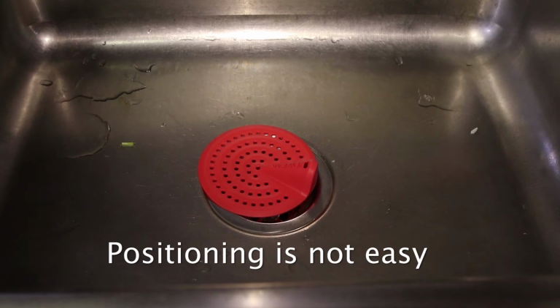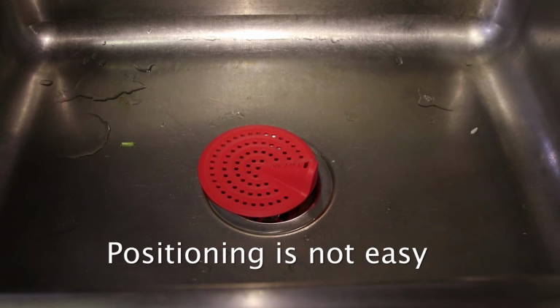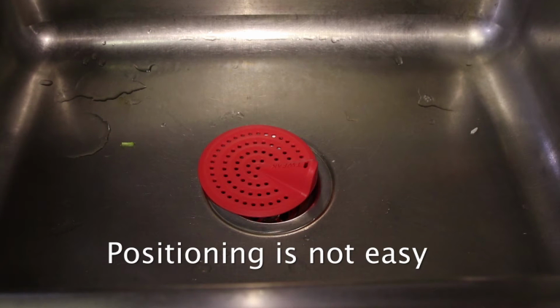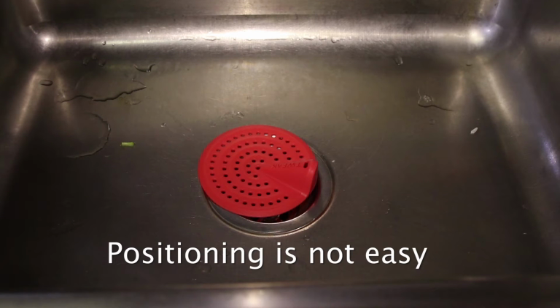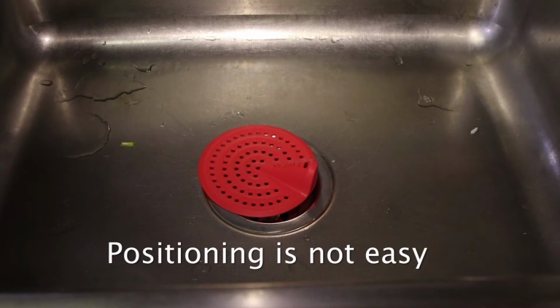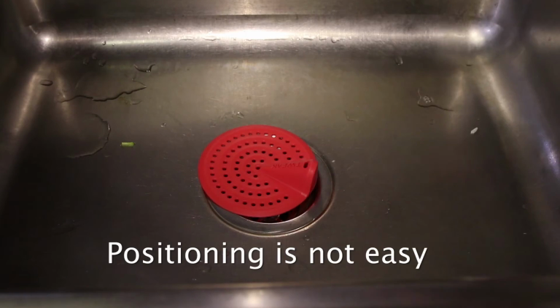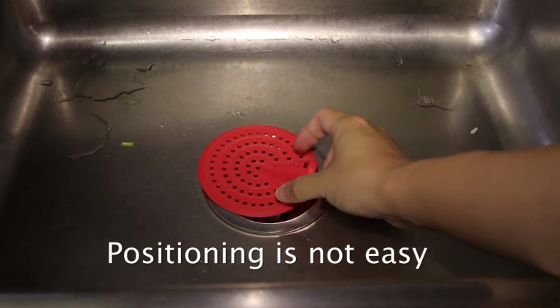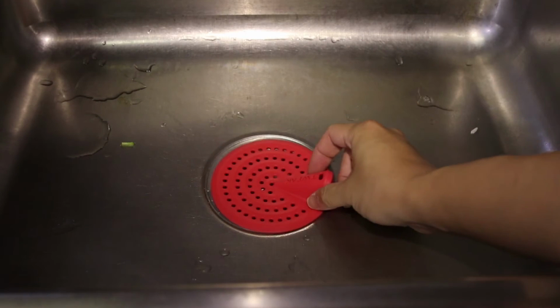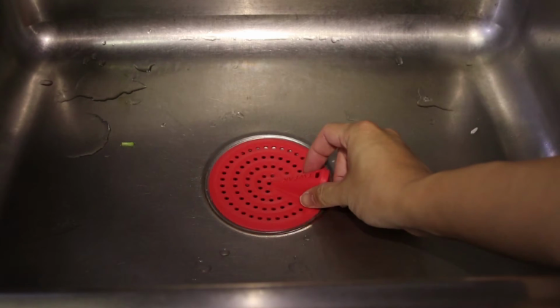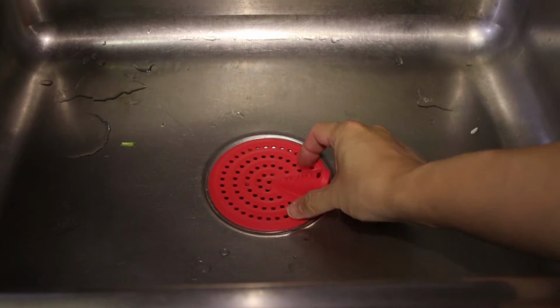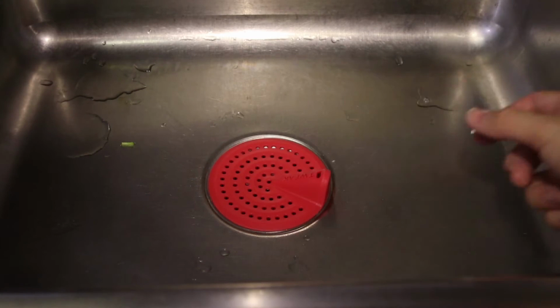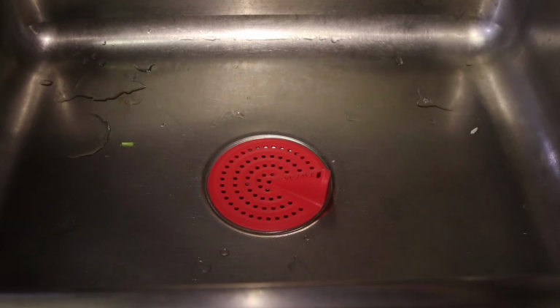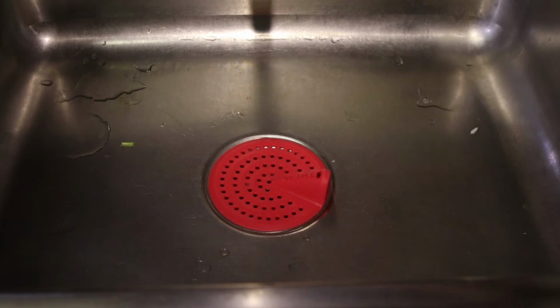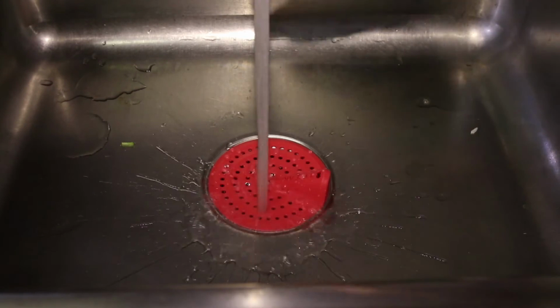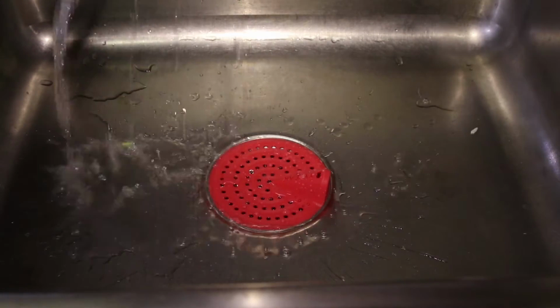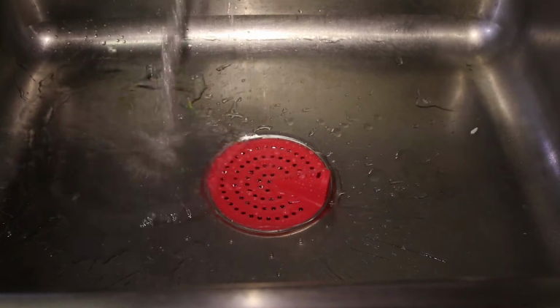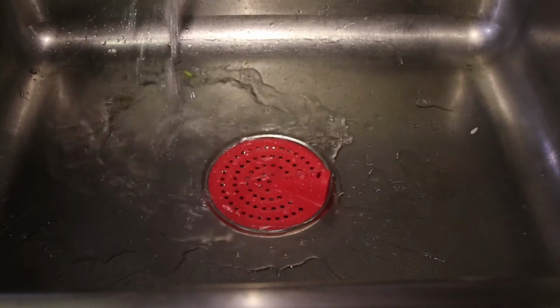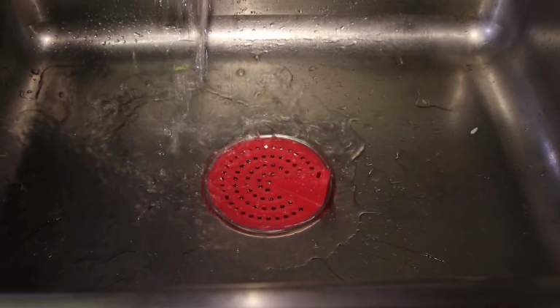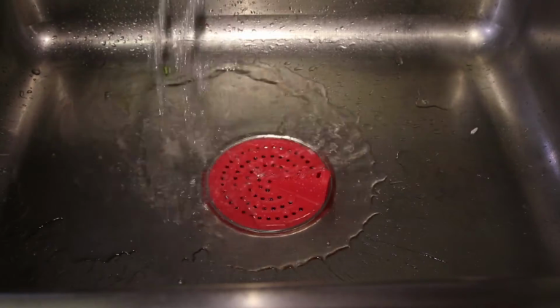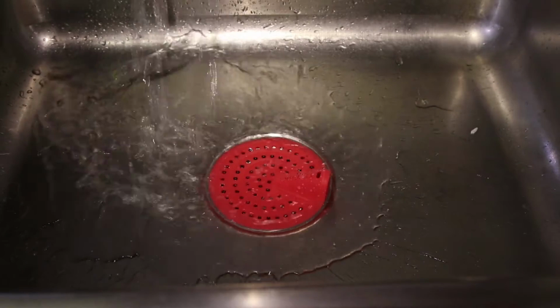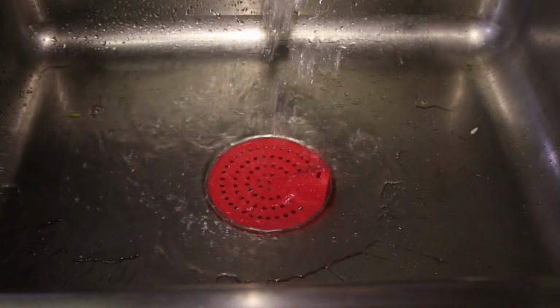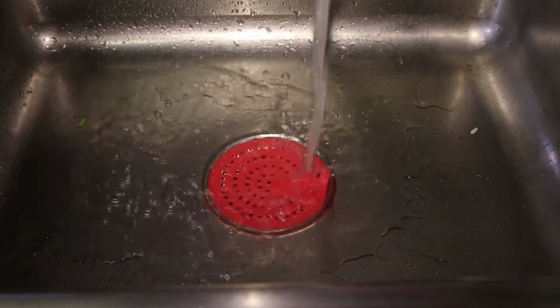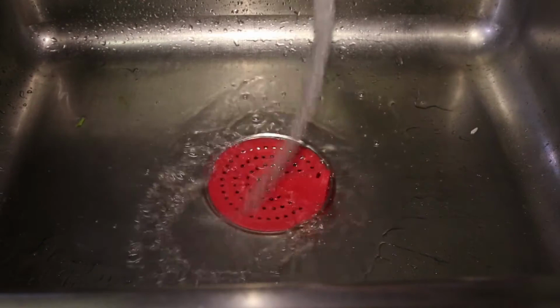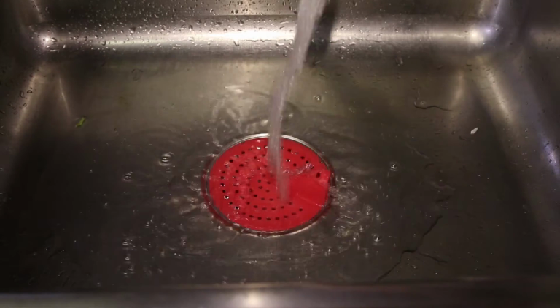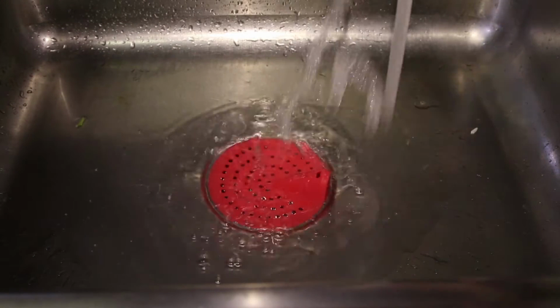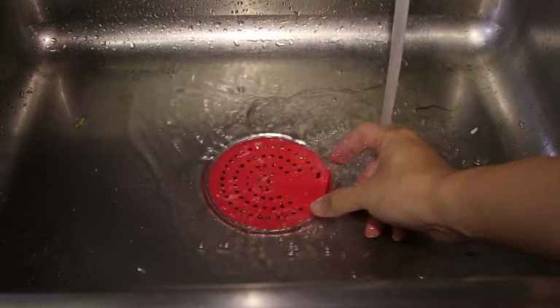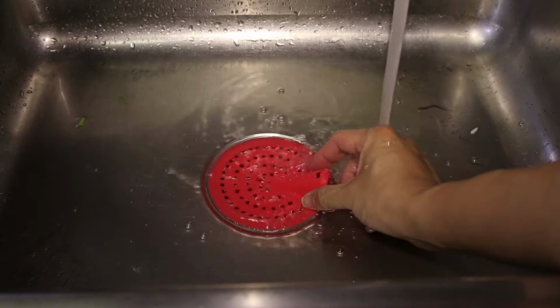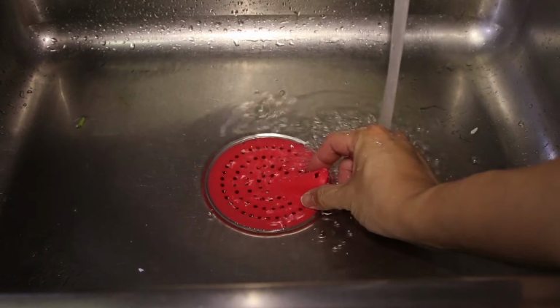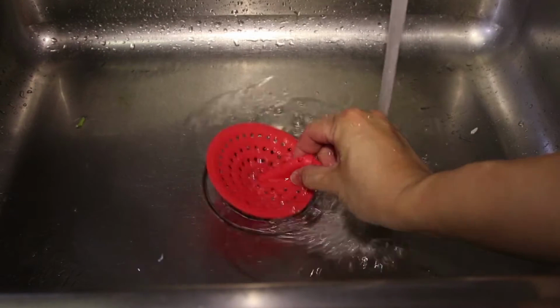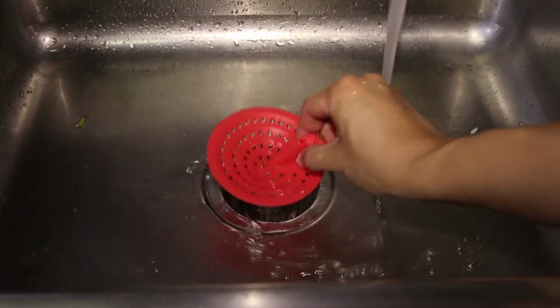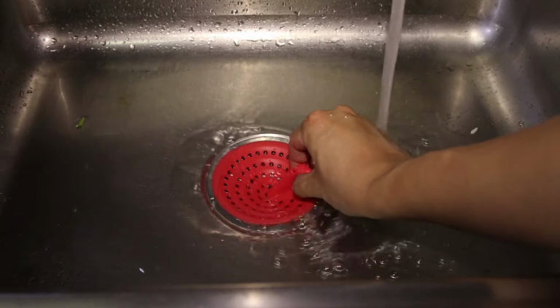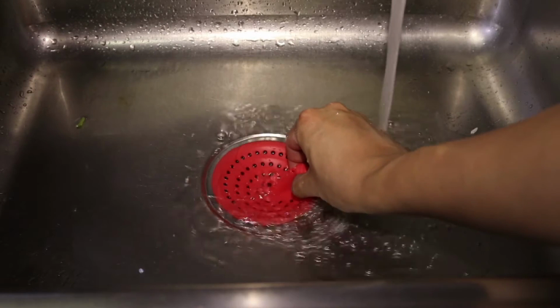It just barely covers a normal sink. The first test is that it doesn't float in water, so this is a good thing. One of the fears I had was that once you fill the sink up with water, it starts floating away from the drain.